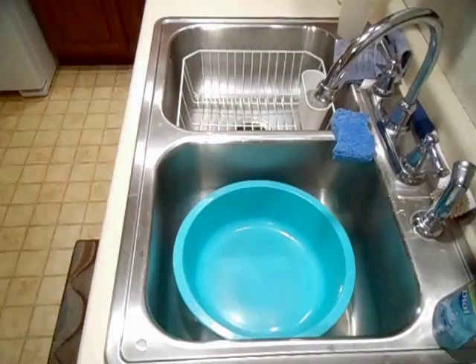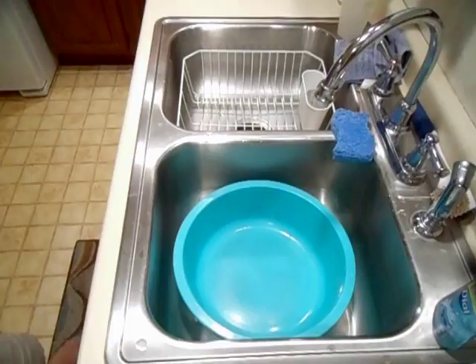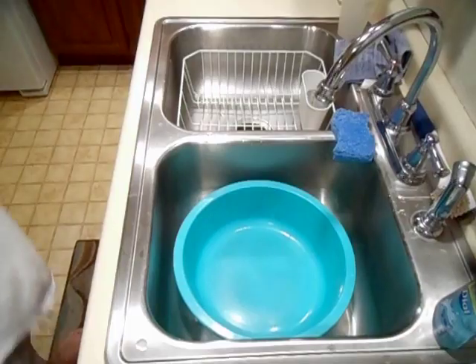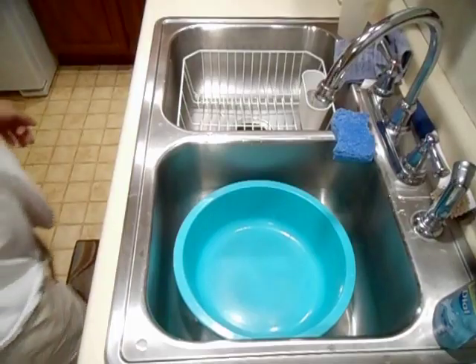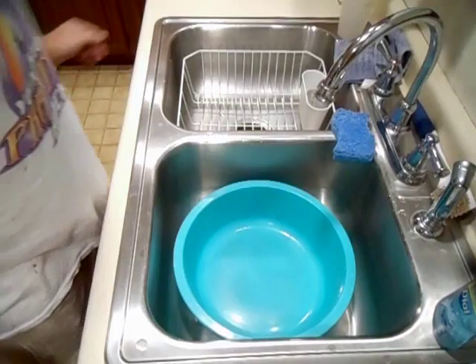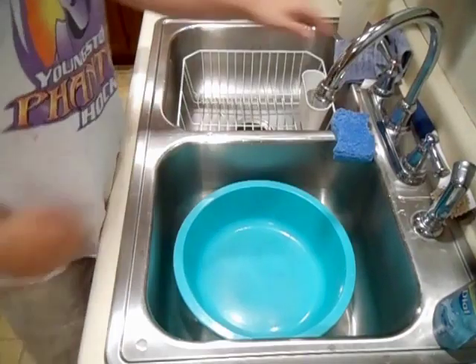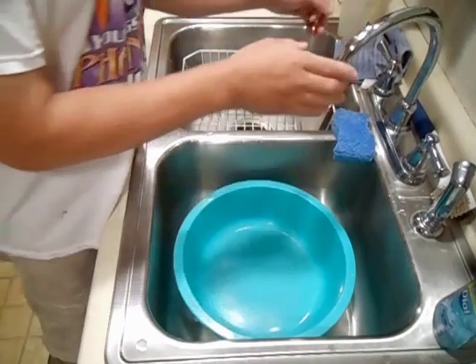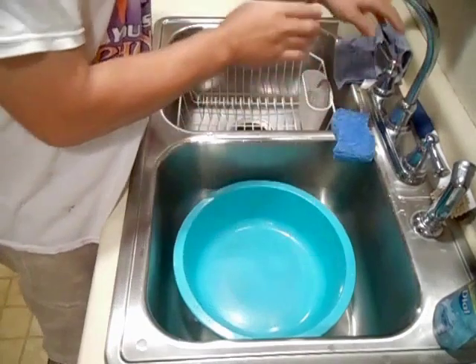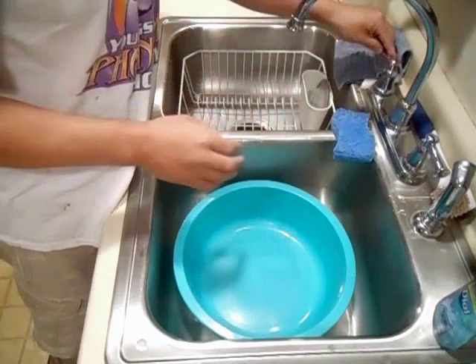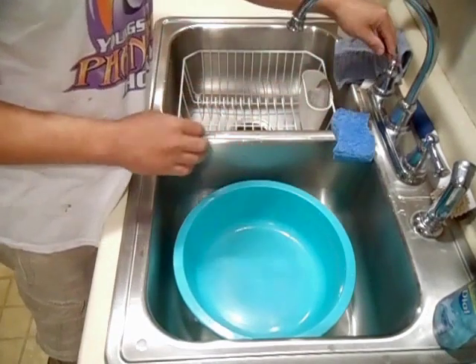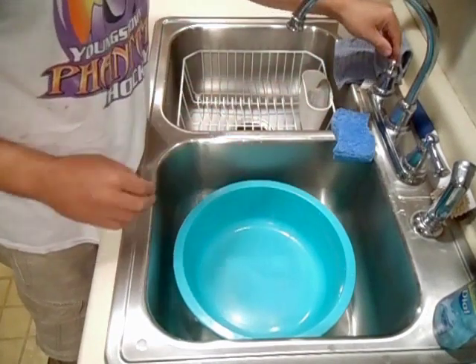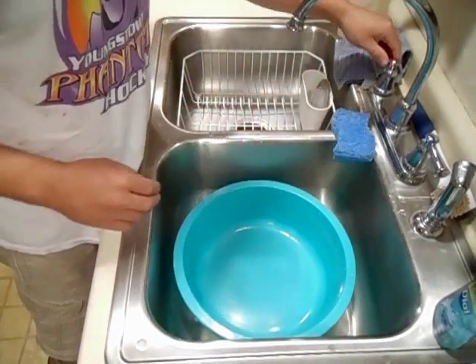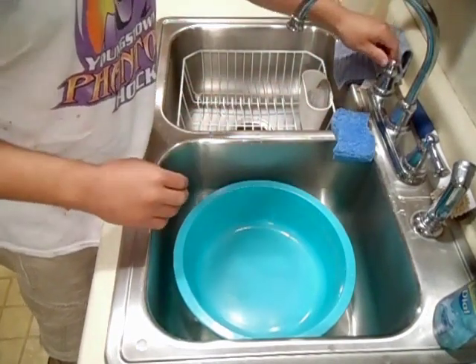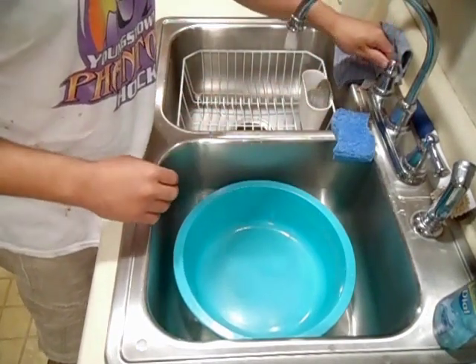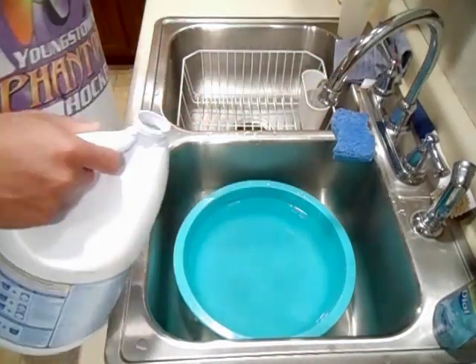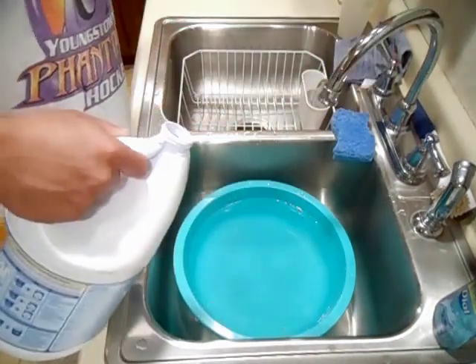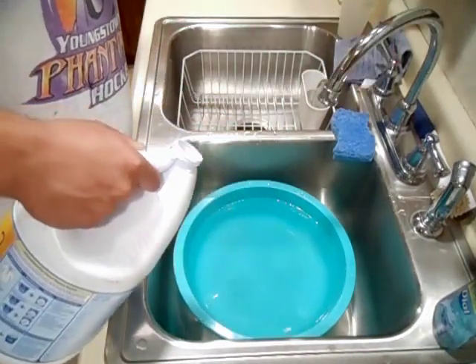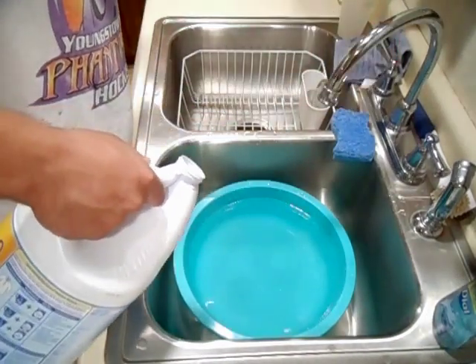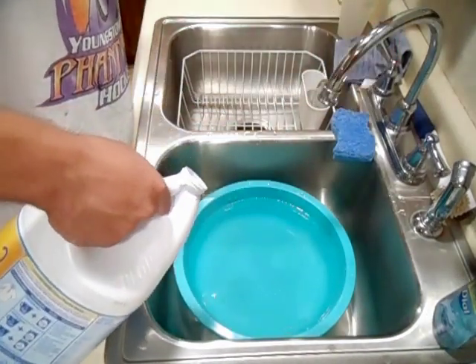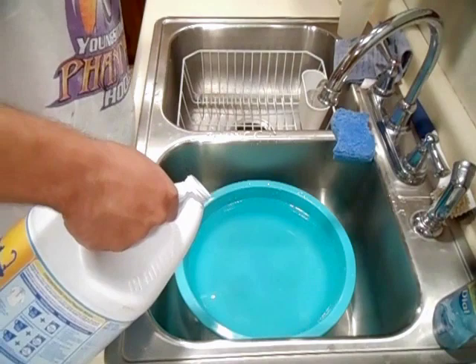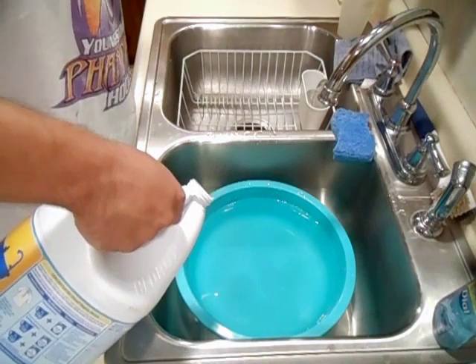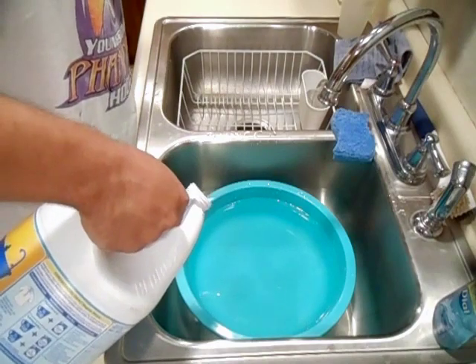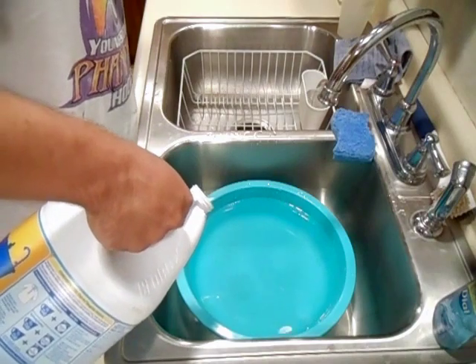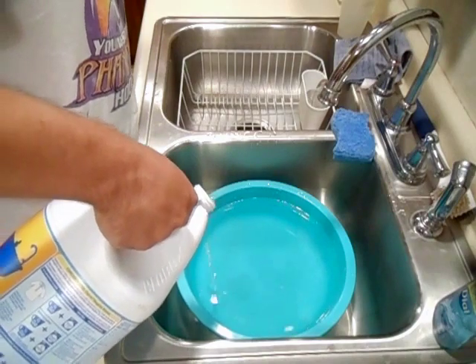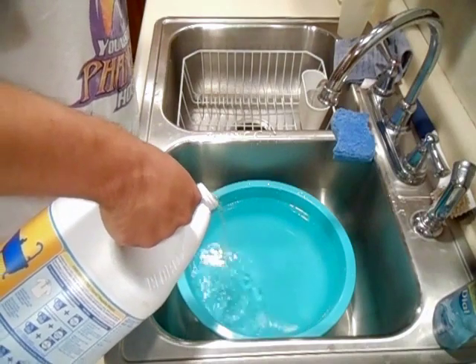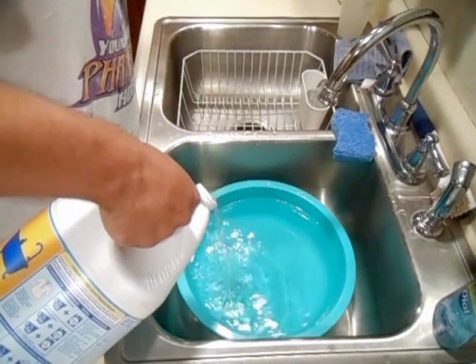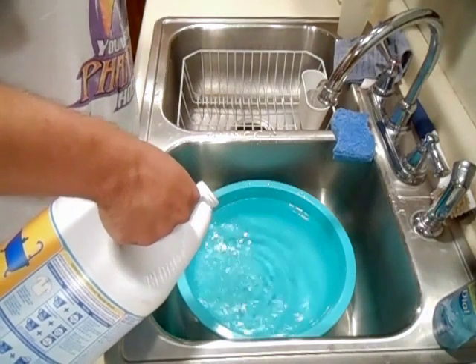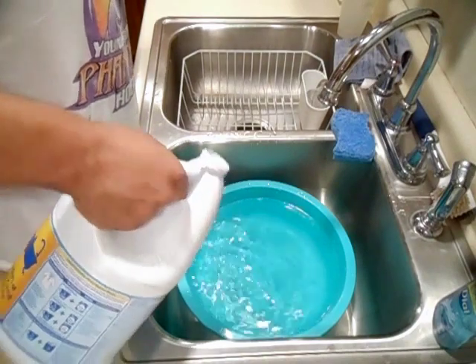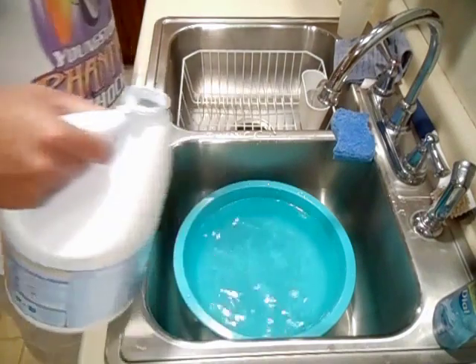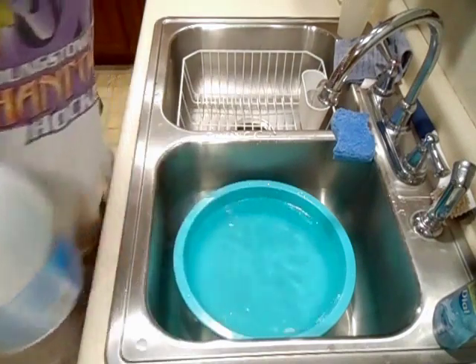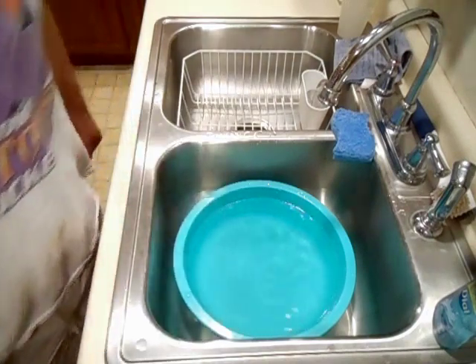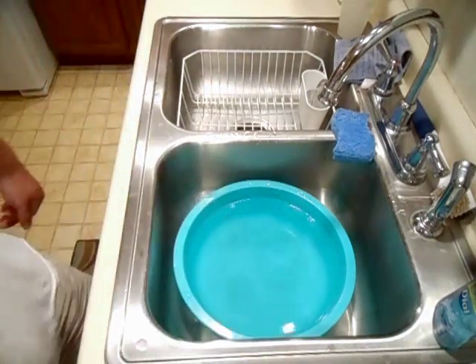So I'm going to fill this little wash tub with 10 parts water to 1 part bleach. I'm going to add 1 part bleach to it. Alright, that's about 1 part bleach.